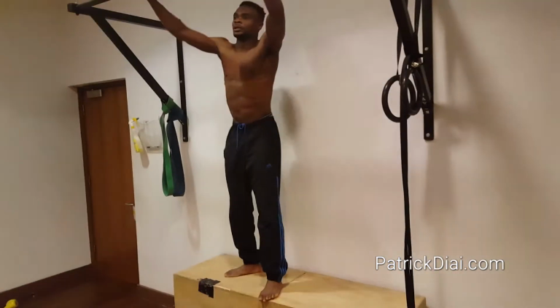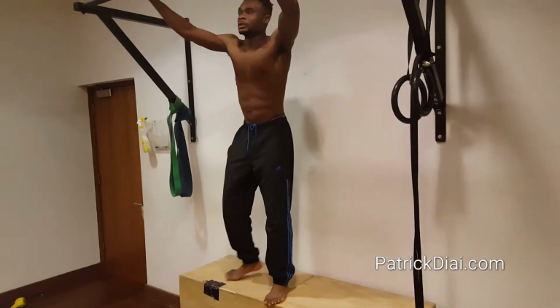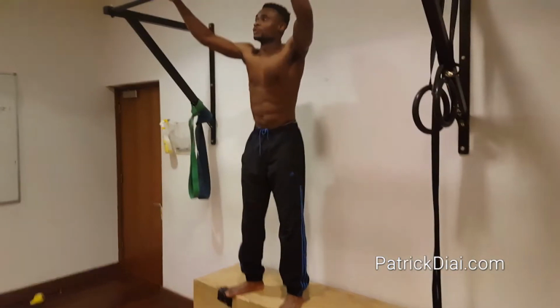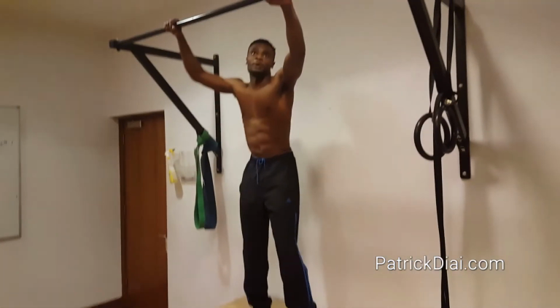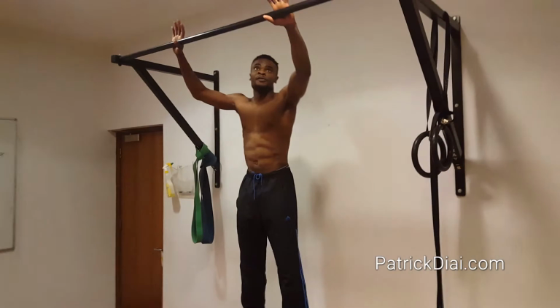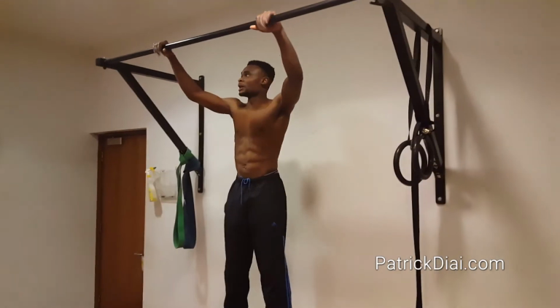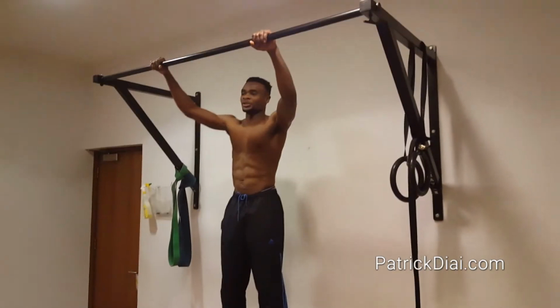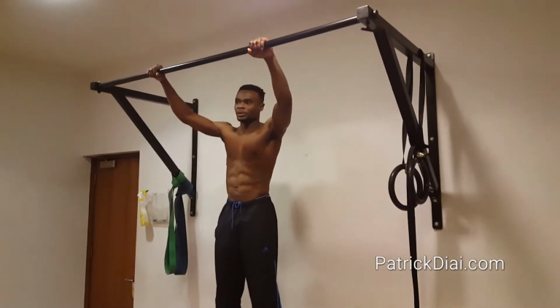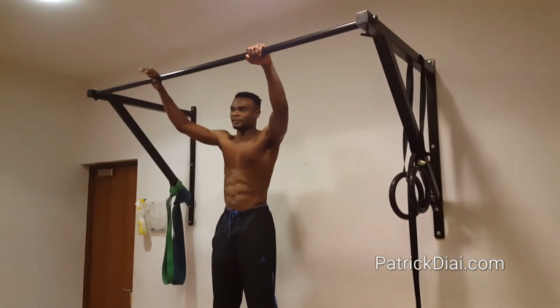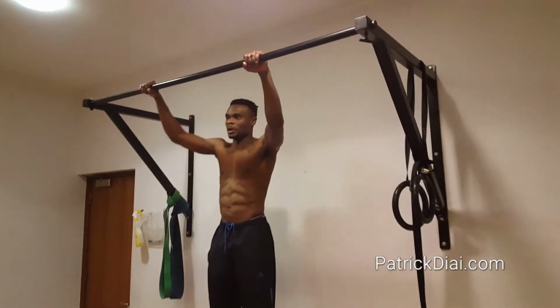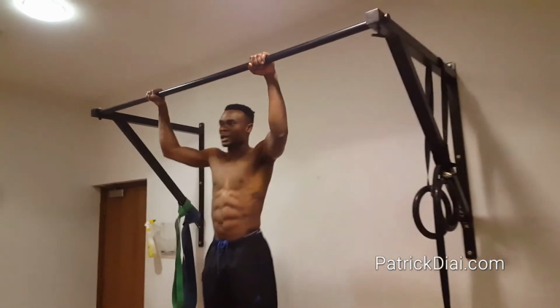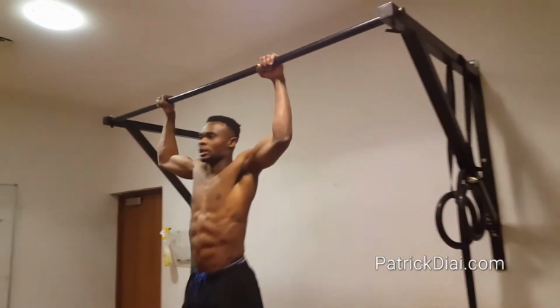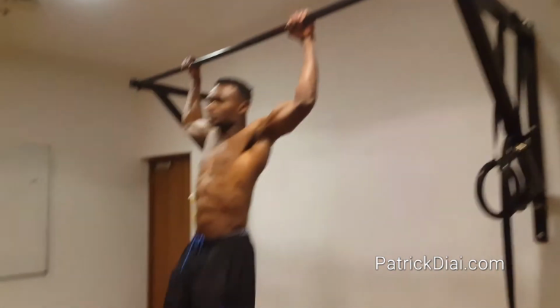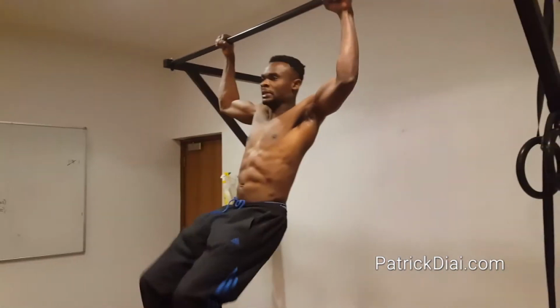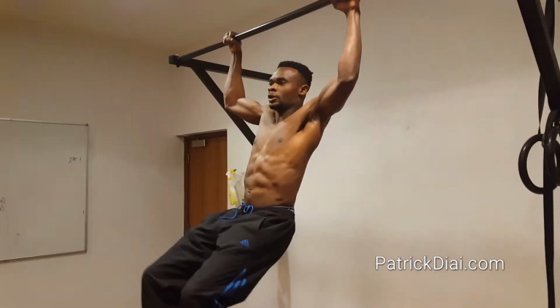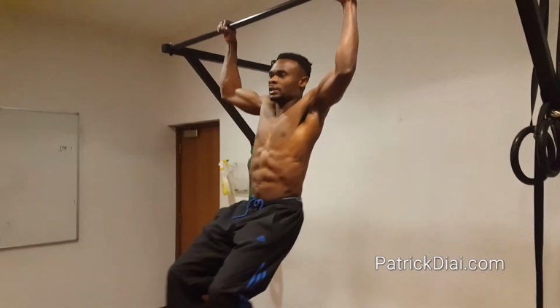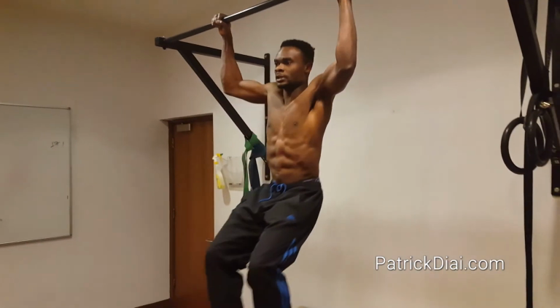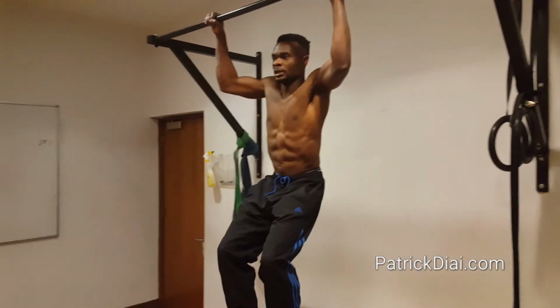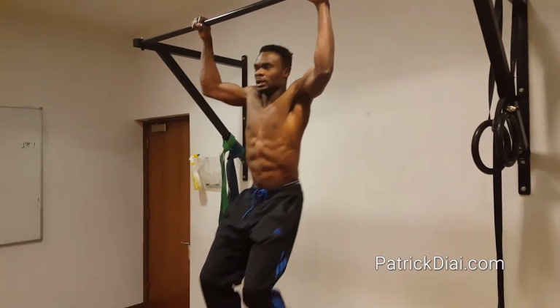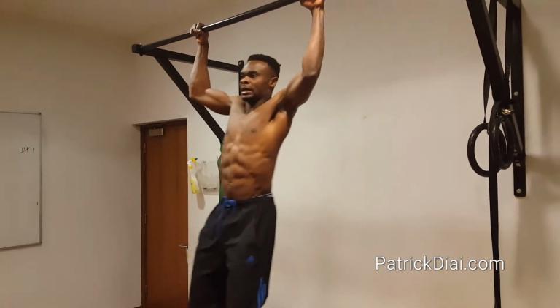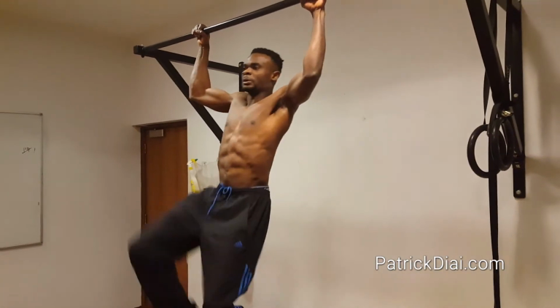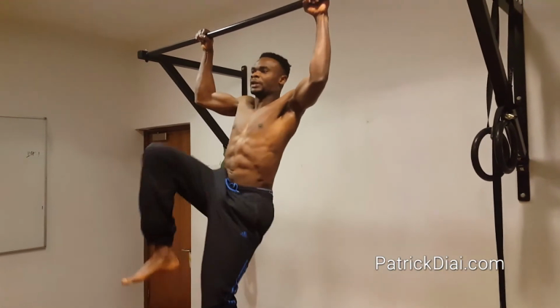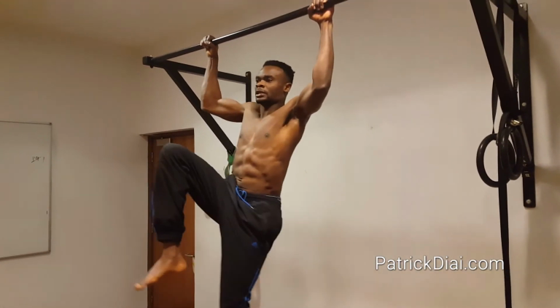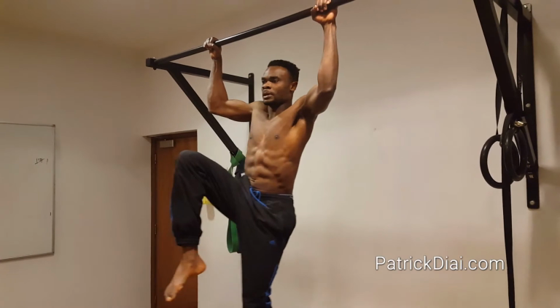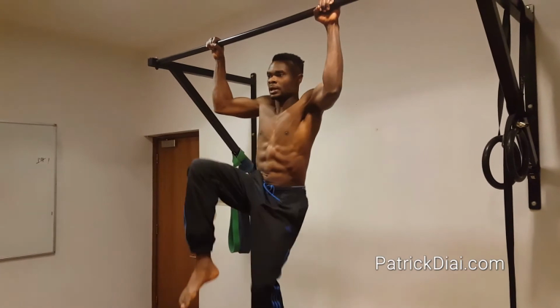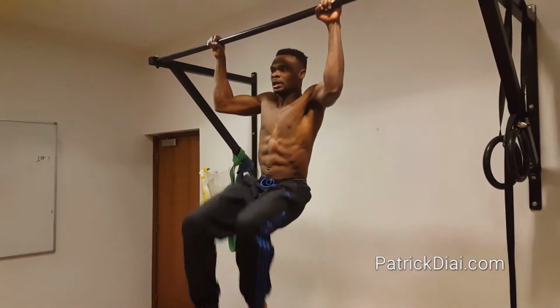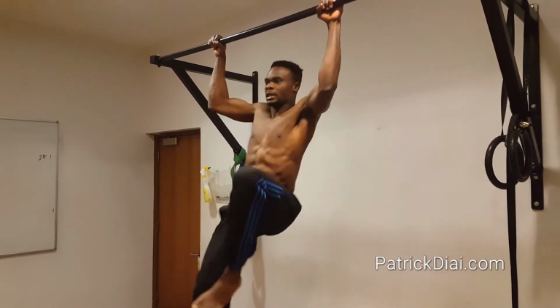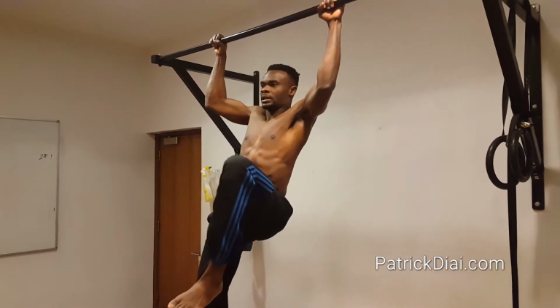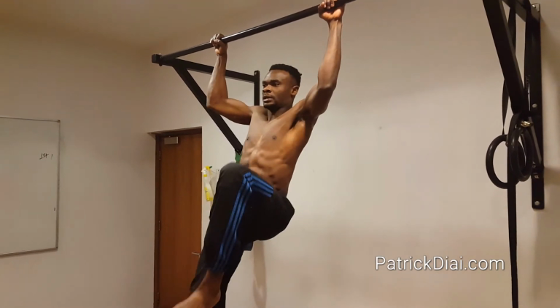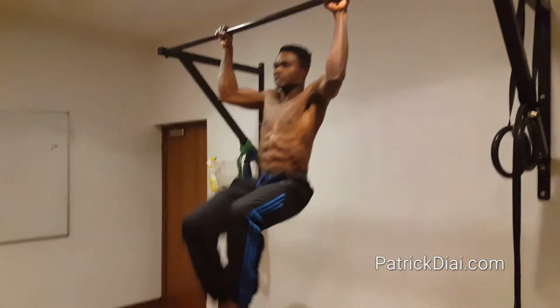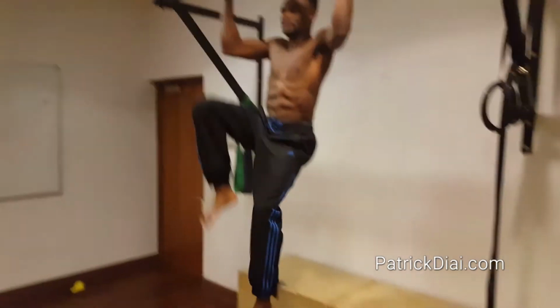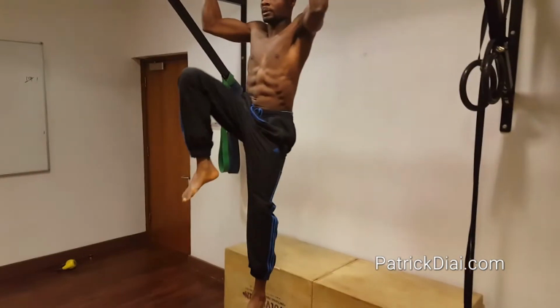So you grab both, about shoulders level apart, completely holding down and you bring your hands up, knees up.